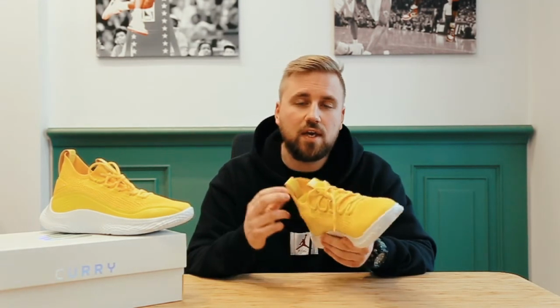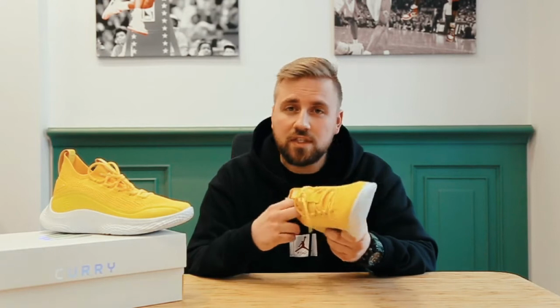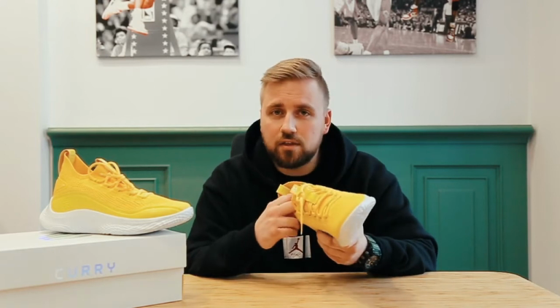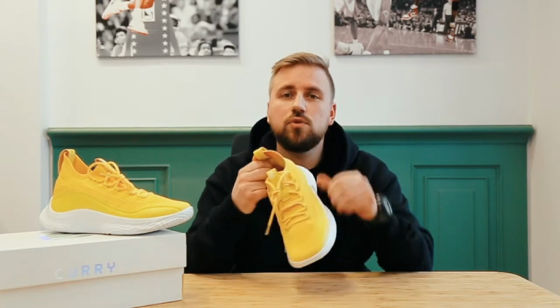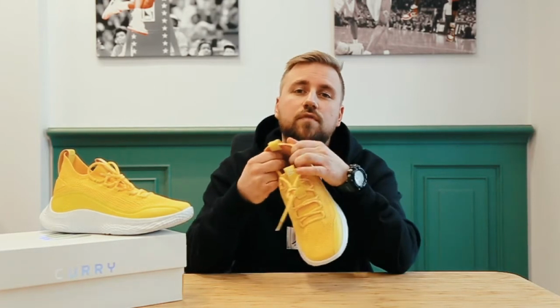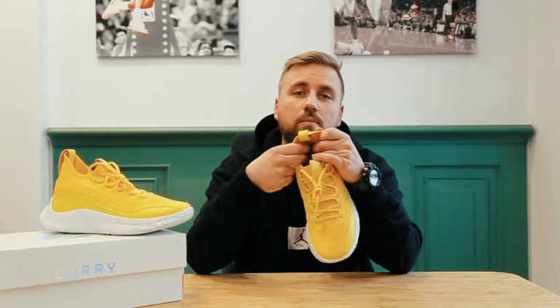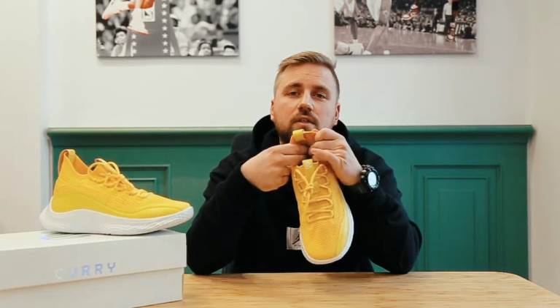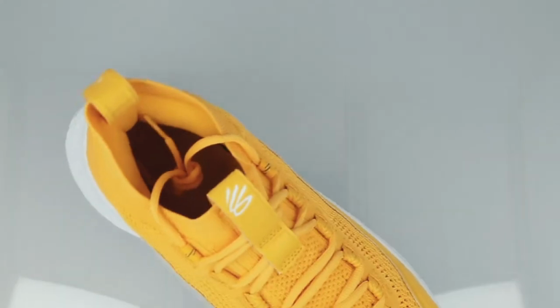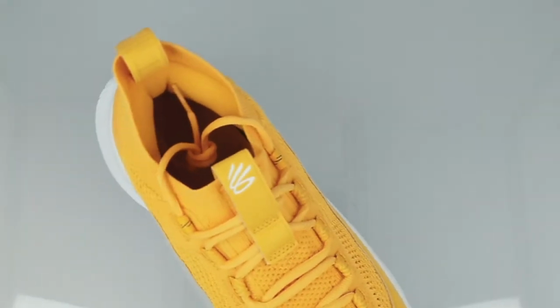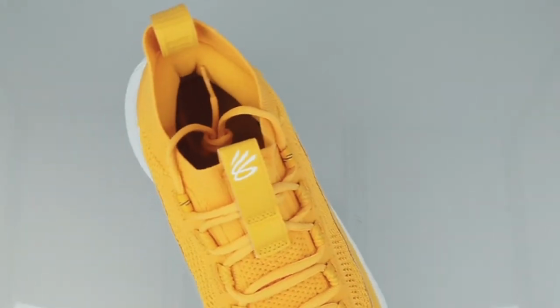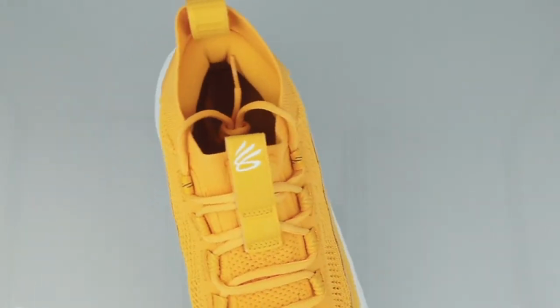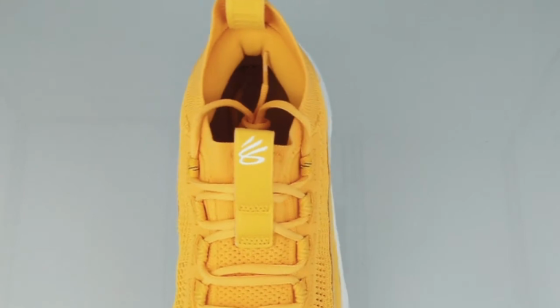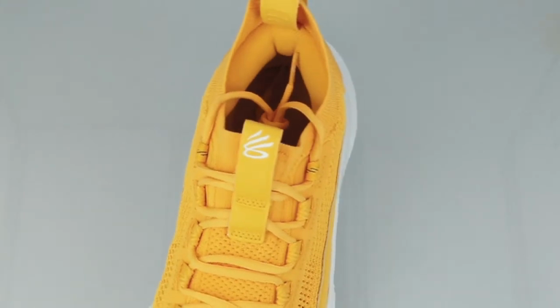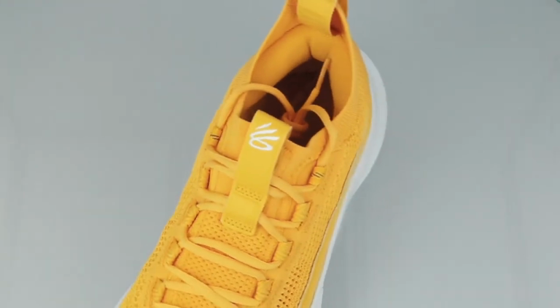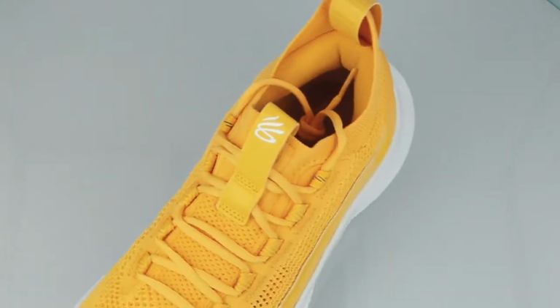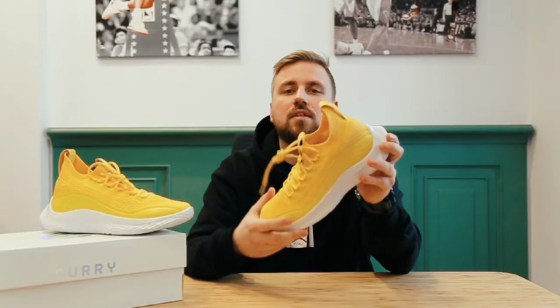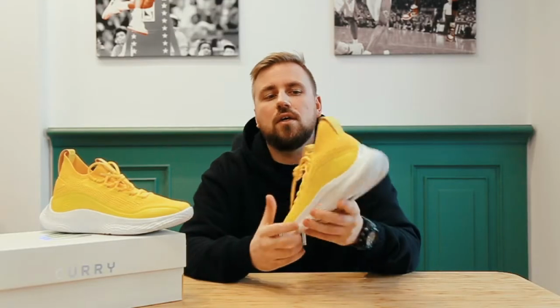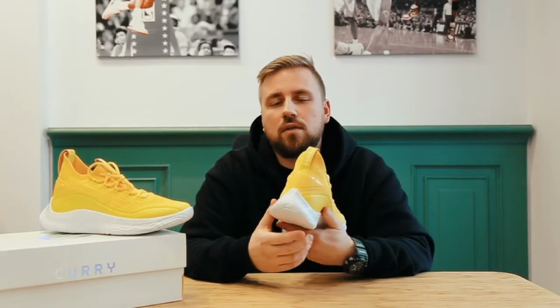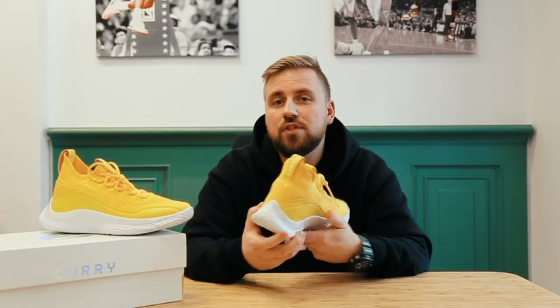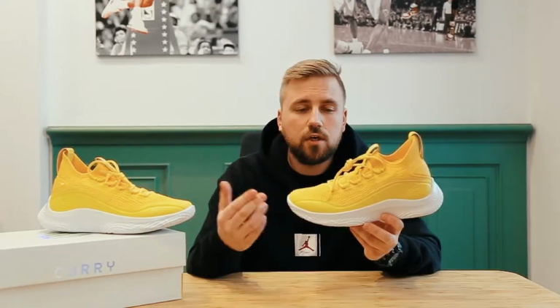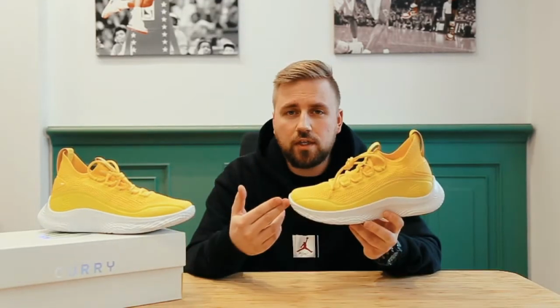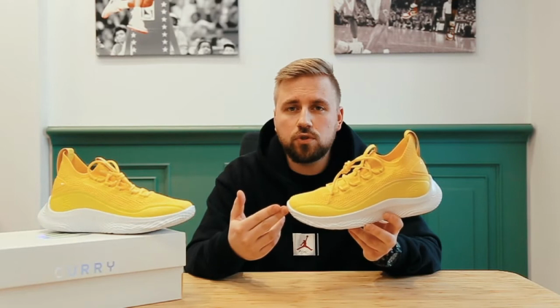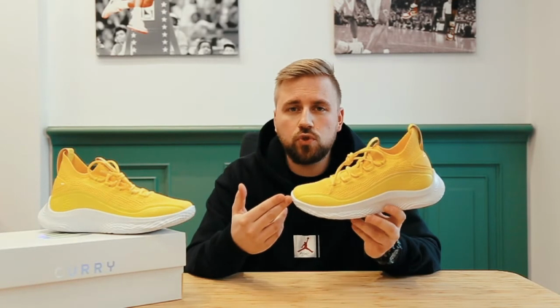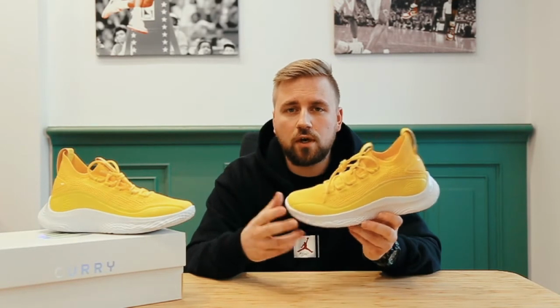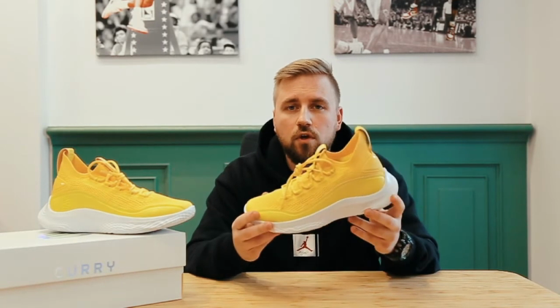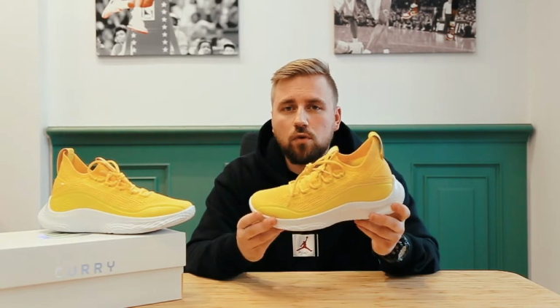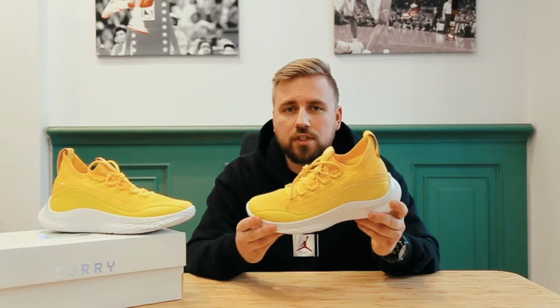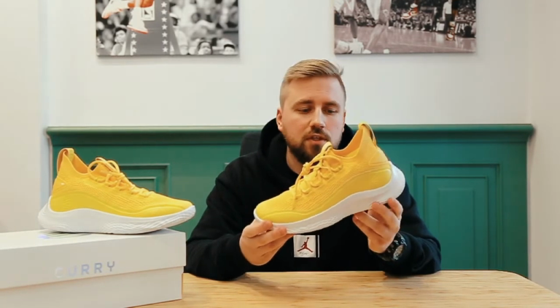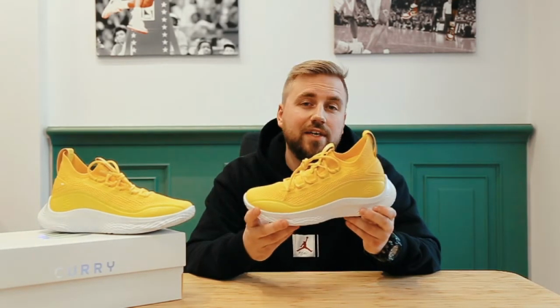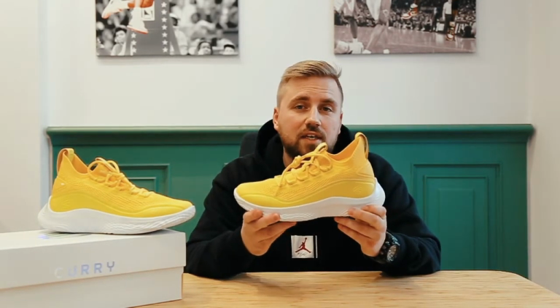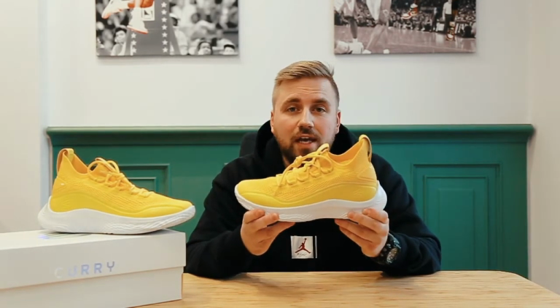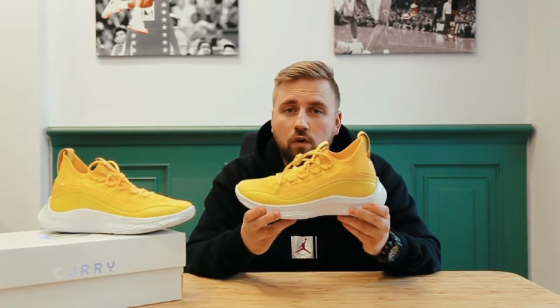On the inside the shoes are very well padded which will bring comfort to your heel and will keep it in place safe and secure. Curry 8 introduces the new Under Armour Flow cushion technology. It is a very lightweight foam.